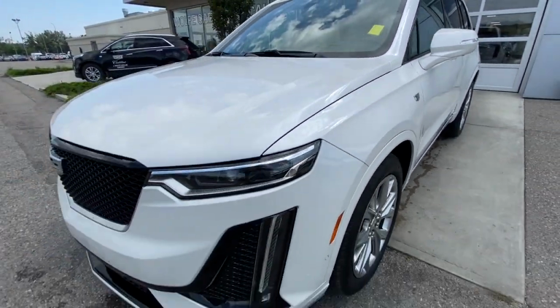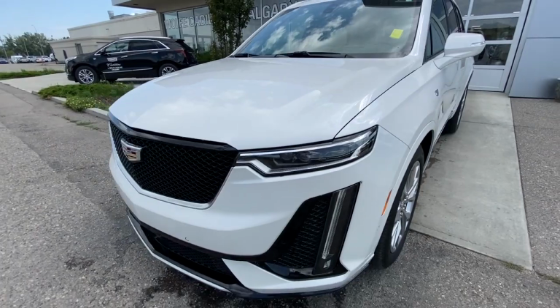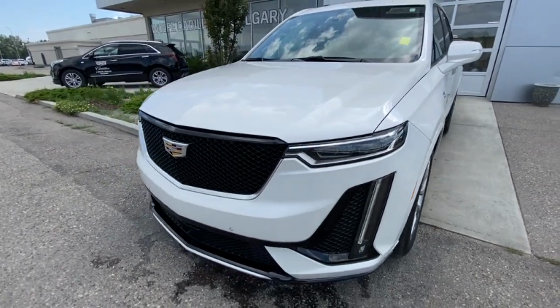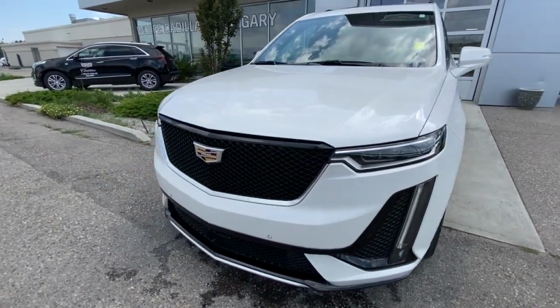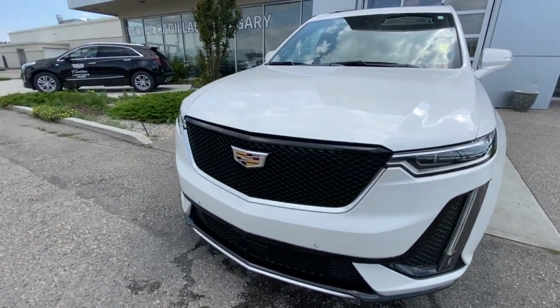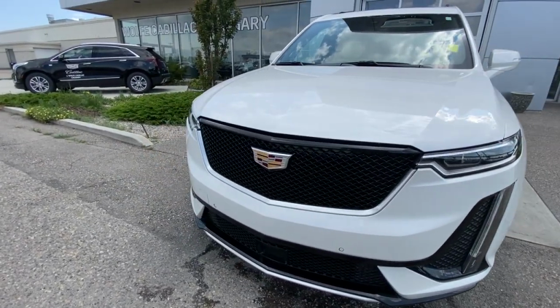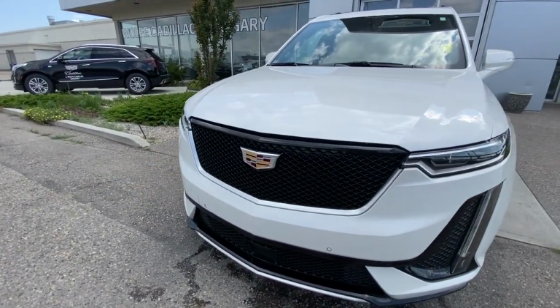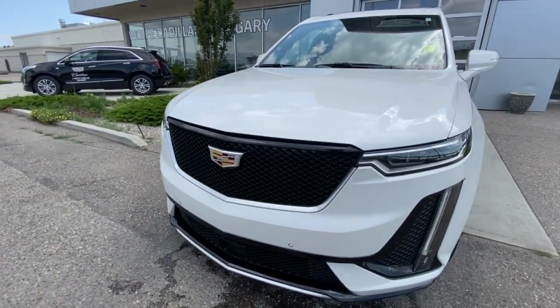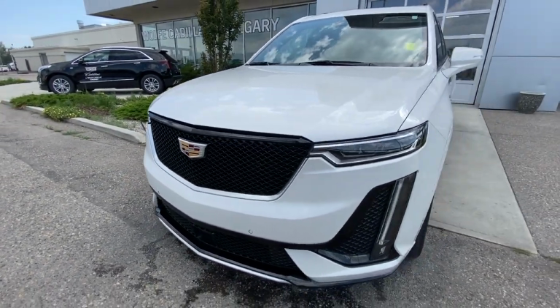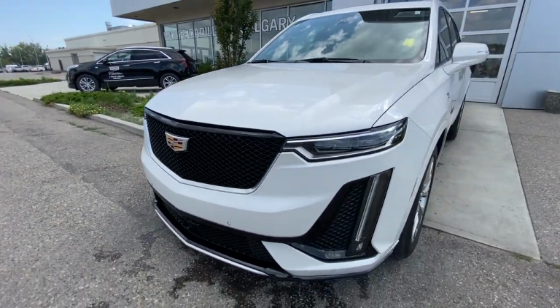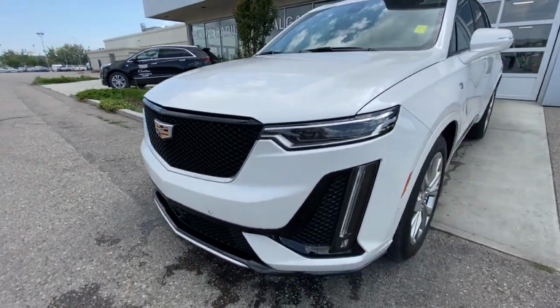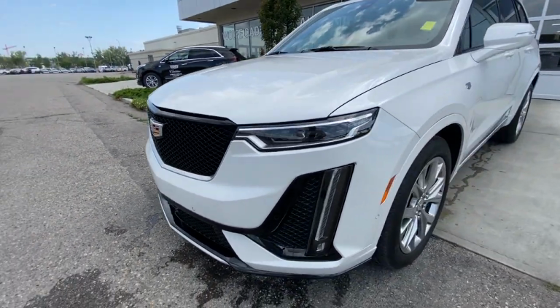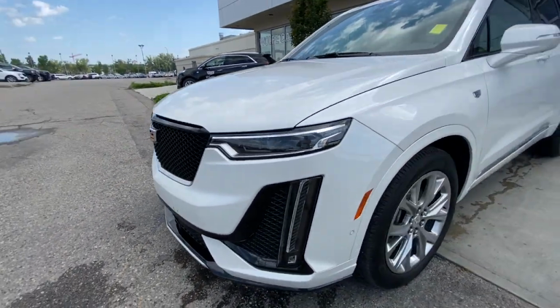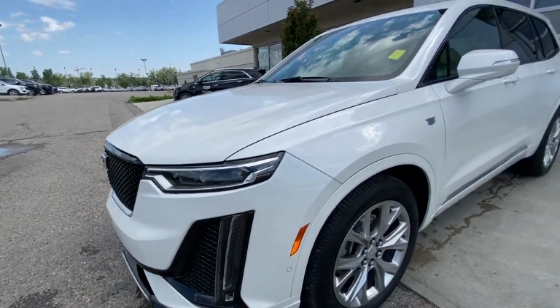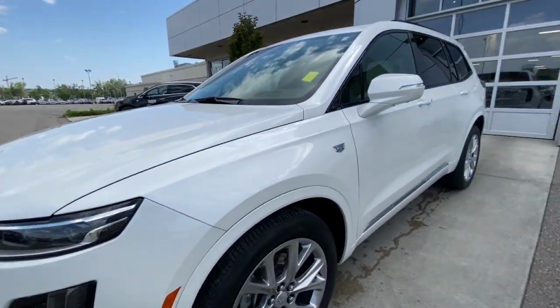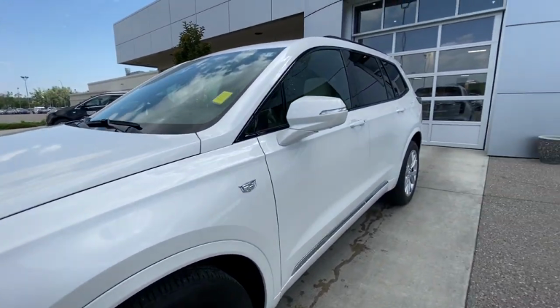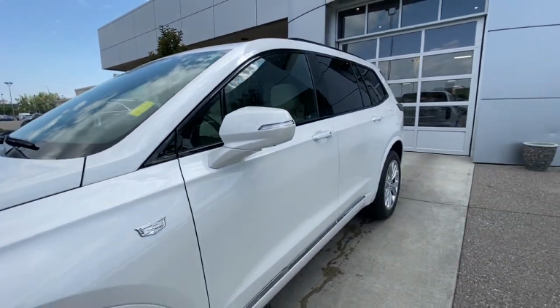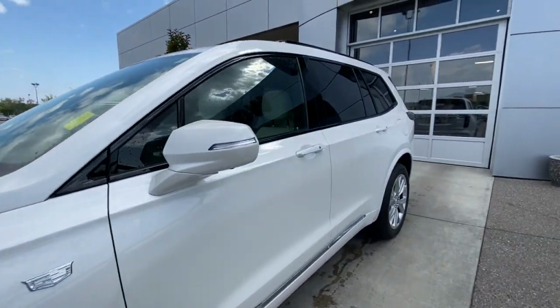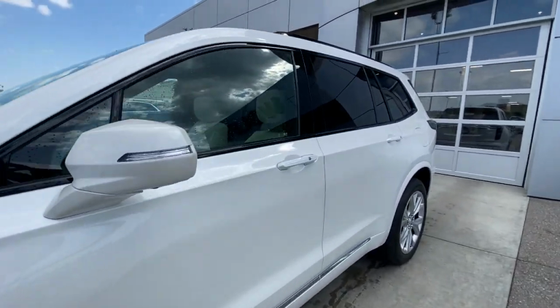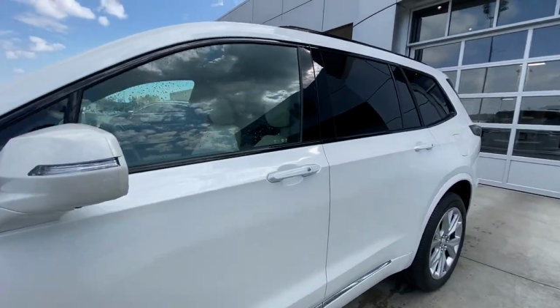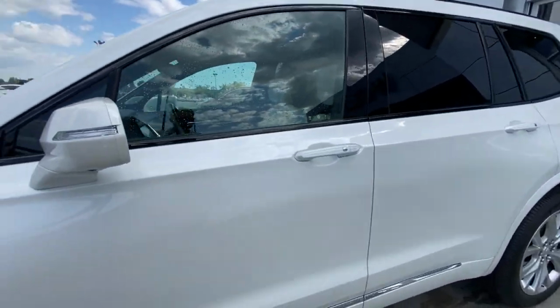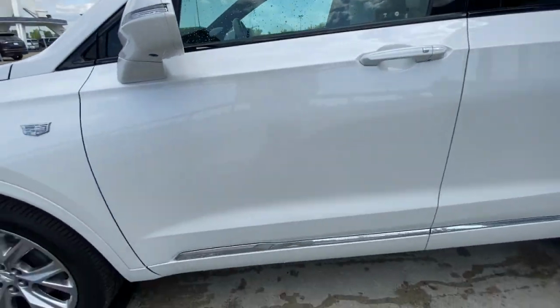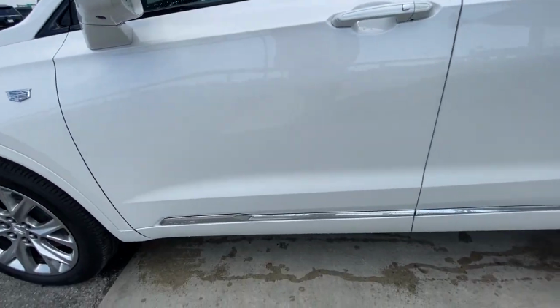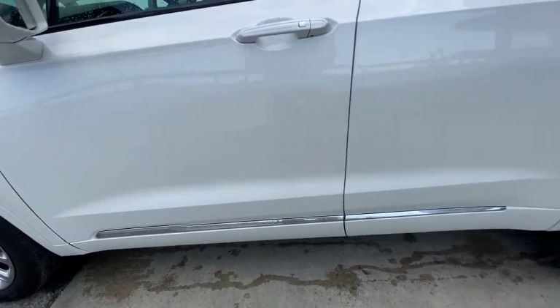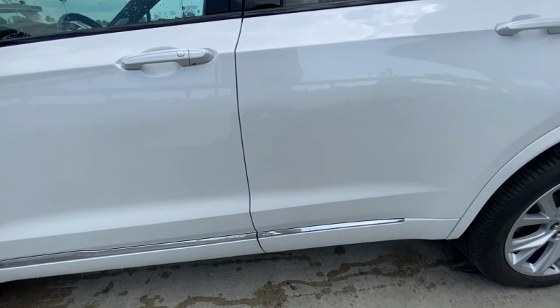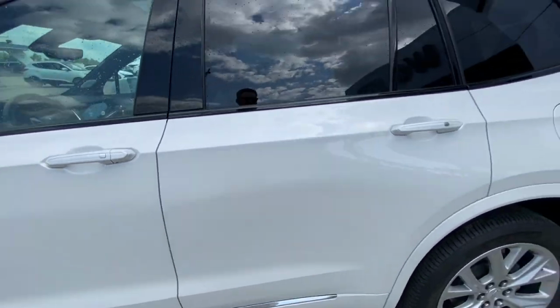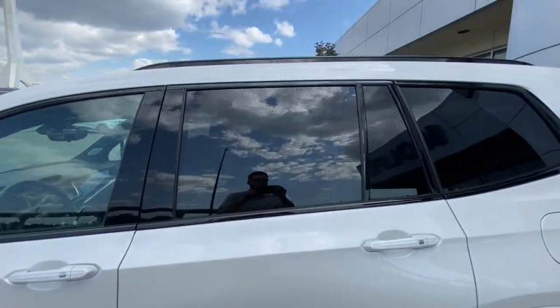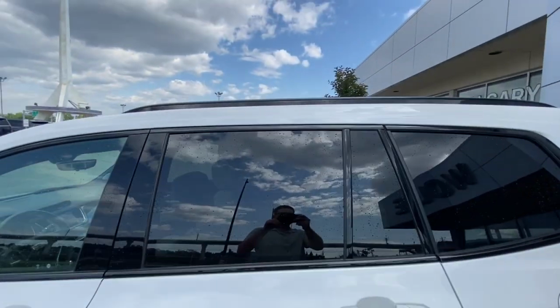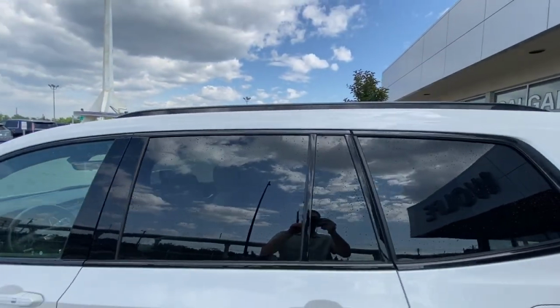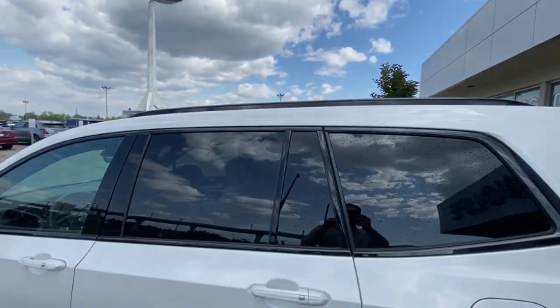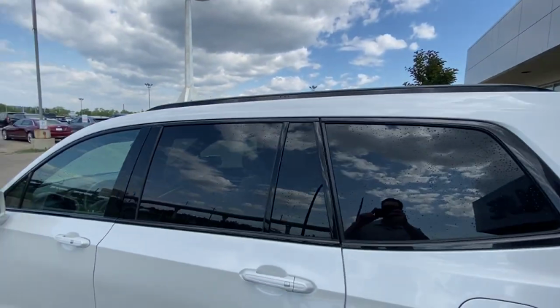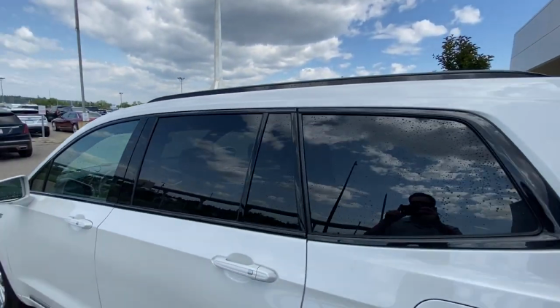Around the front of the vehicle, there is a Cadillac badge in the center of the sport grille, and LED daytime running lights and headlights. Back down the side of the vehicle, this SUV is Remote Start equipped, with chrome trim along the bottom of the doors, and rear-tinted privacy windows with black trim all around.